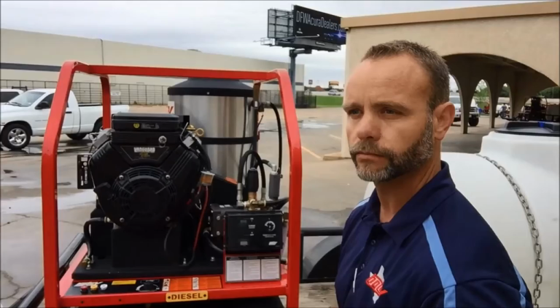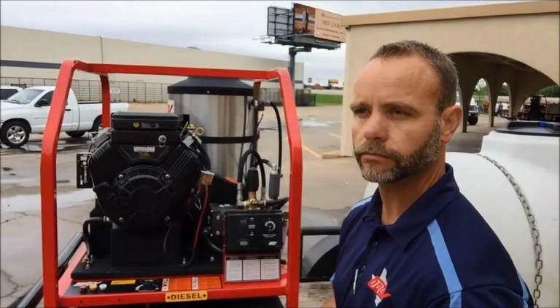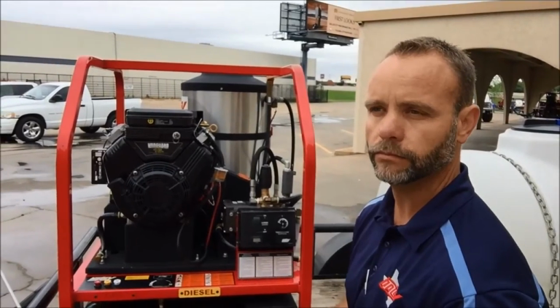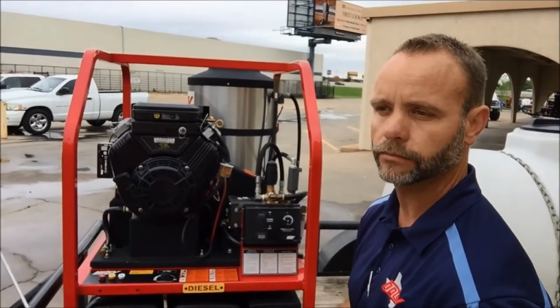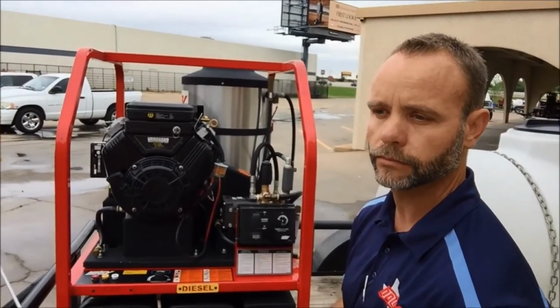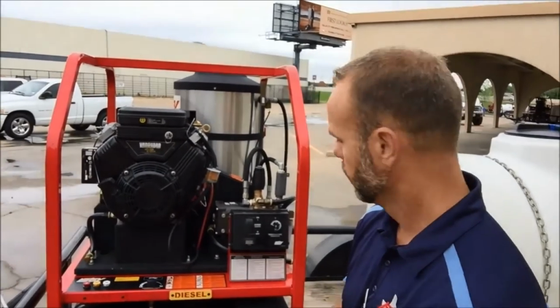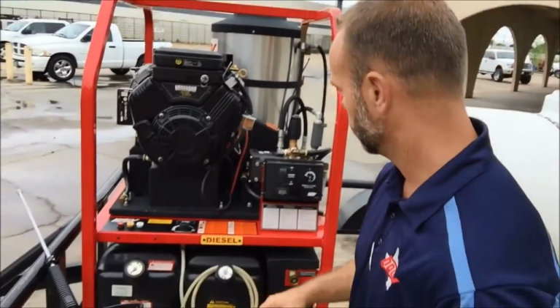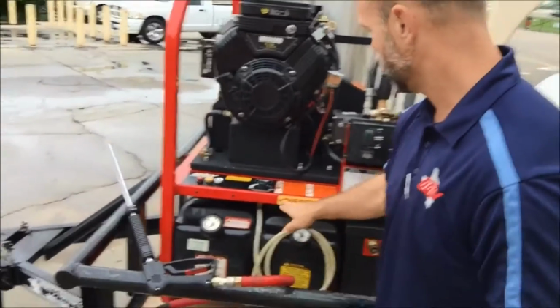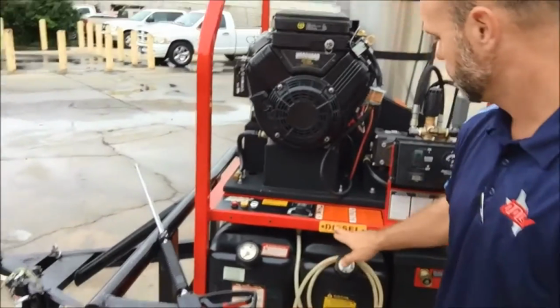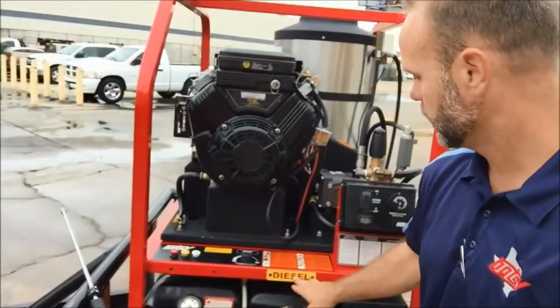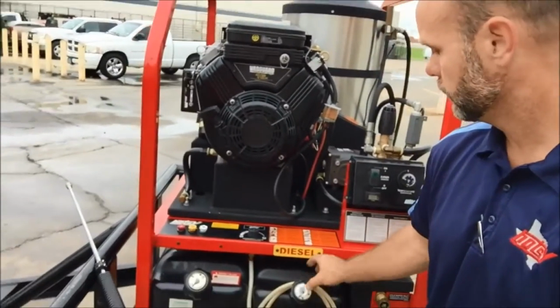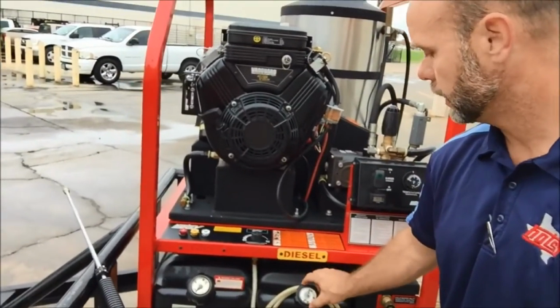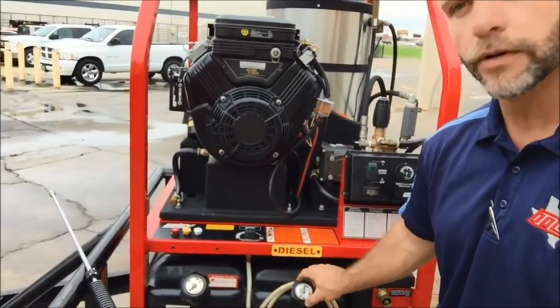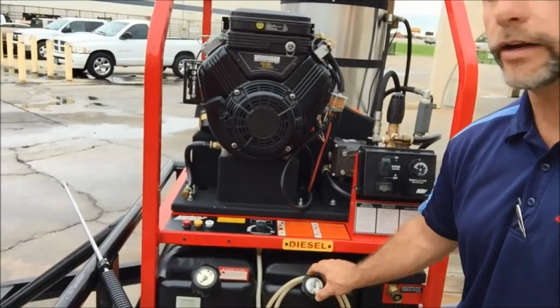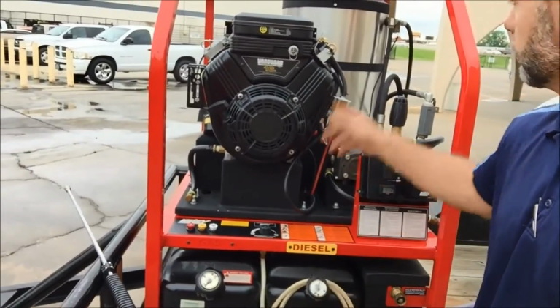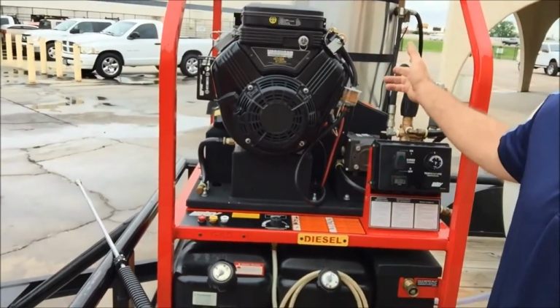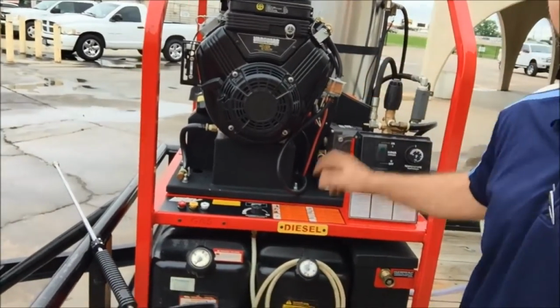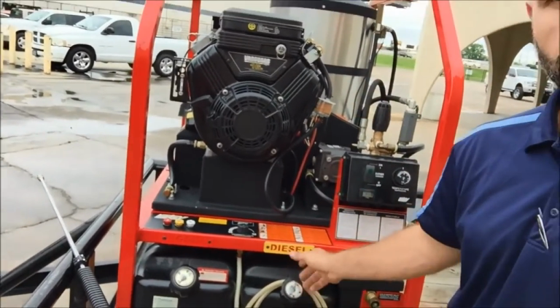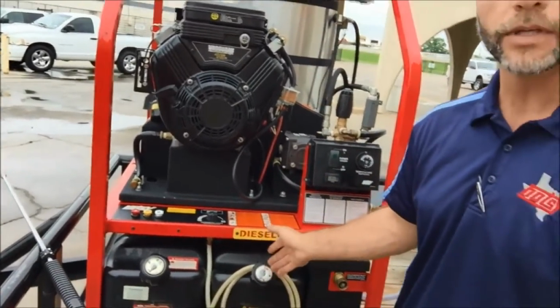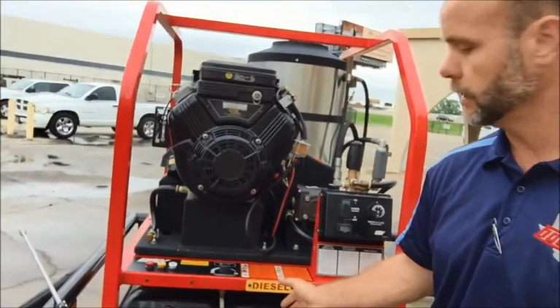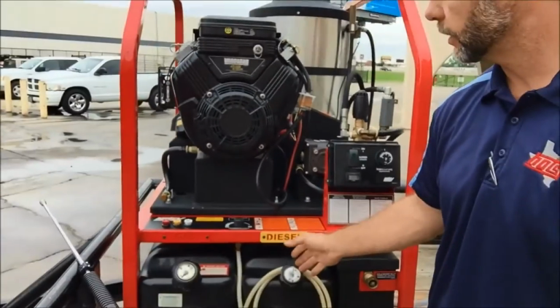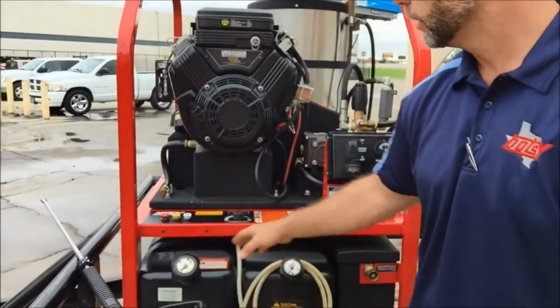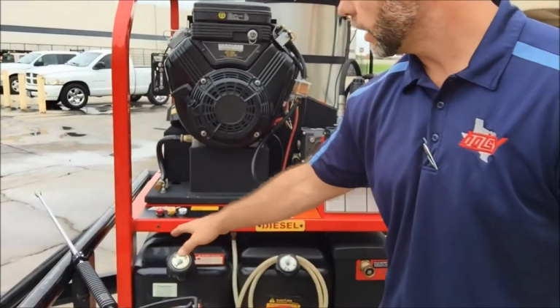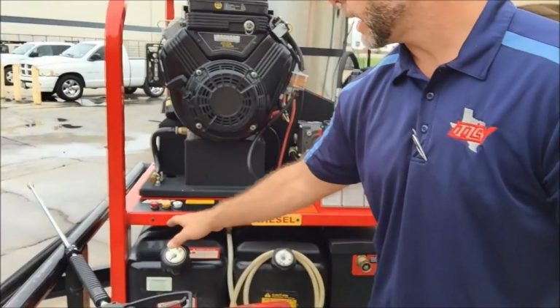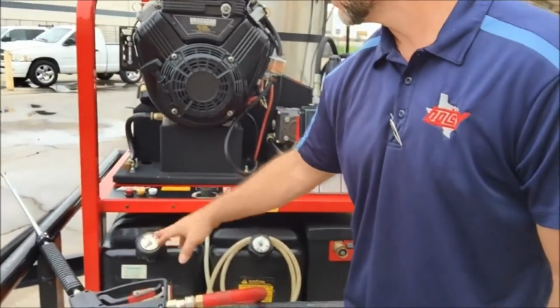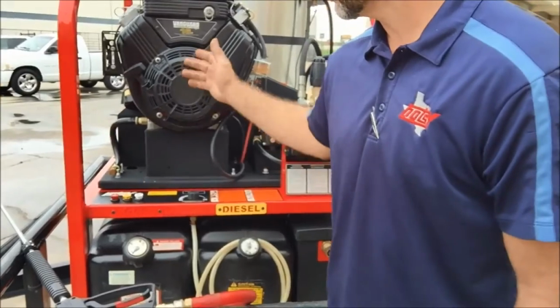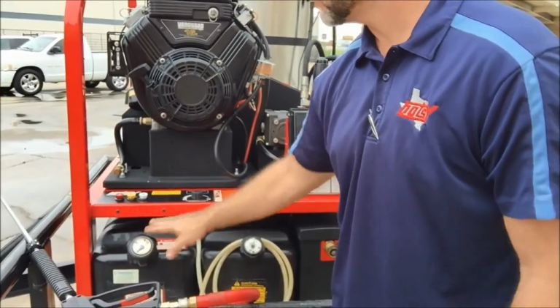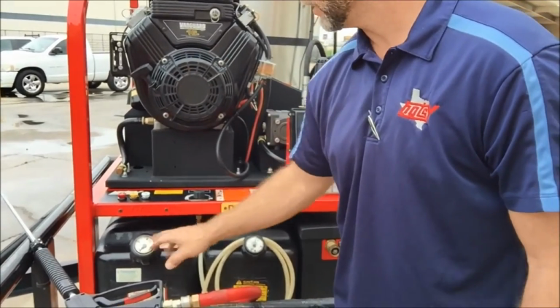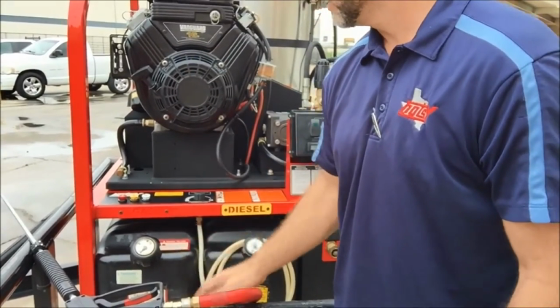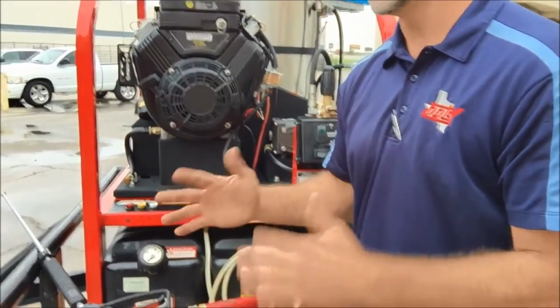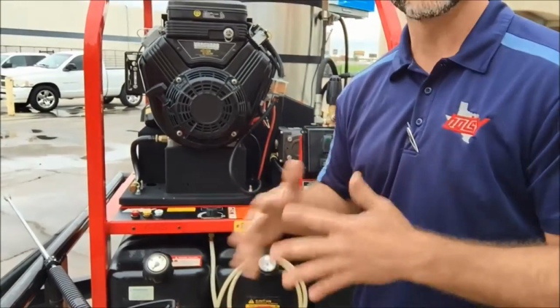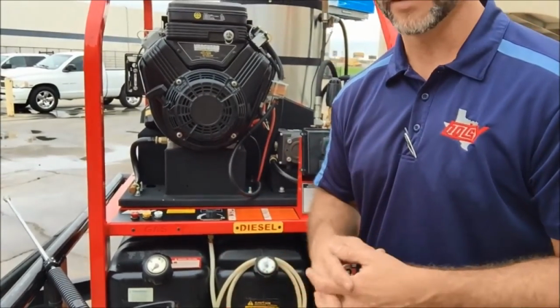What type of fuel does the unit use? Everything's labeled right here. You've got diesel fuel for your burner system. You can also use kerosene. And gas for your engine right here. Do not get them mixed up.